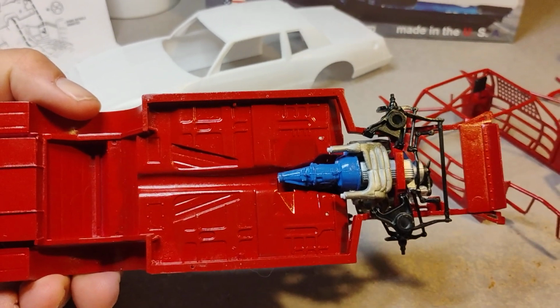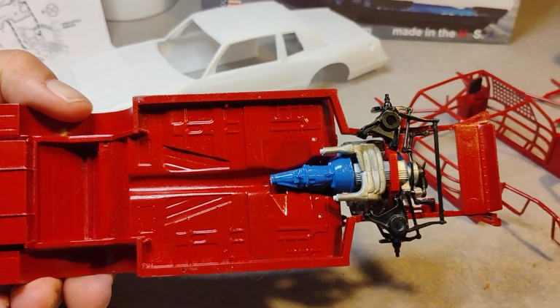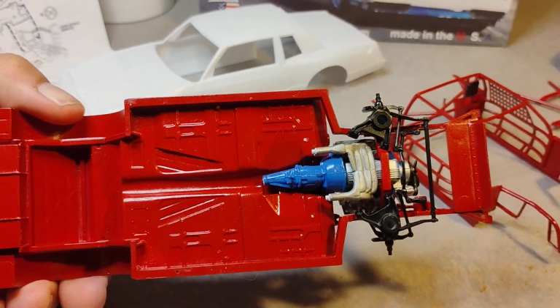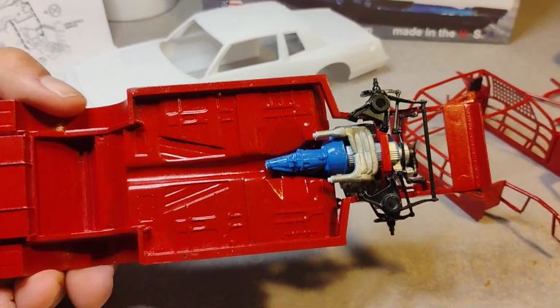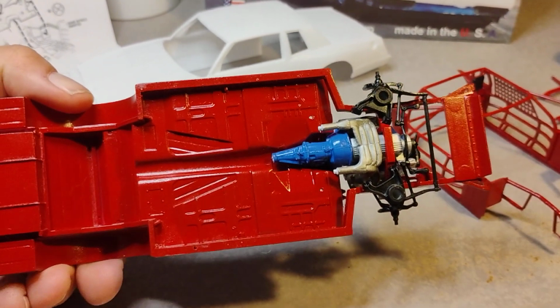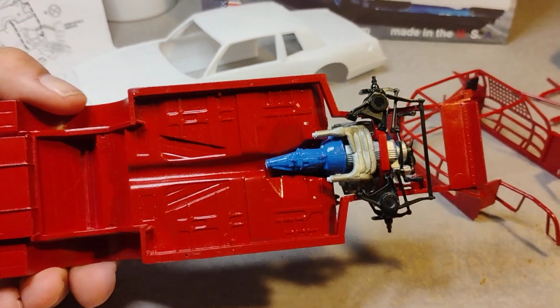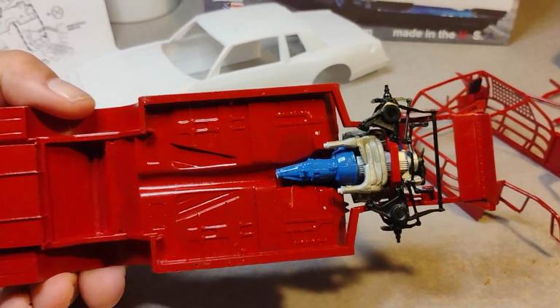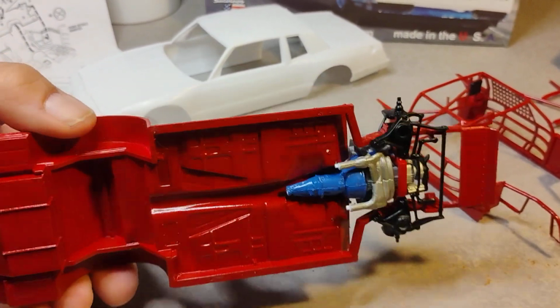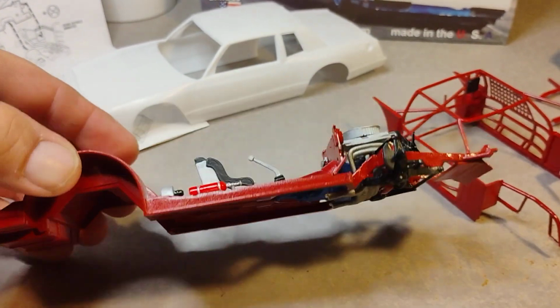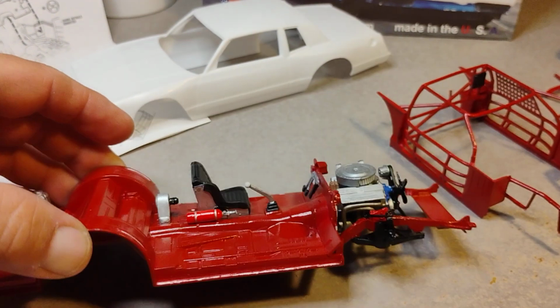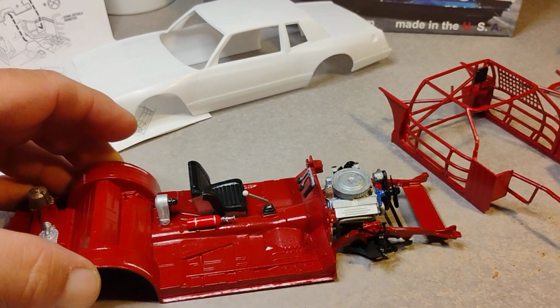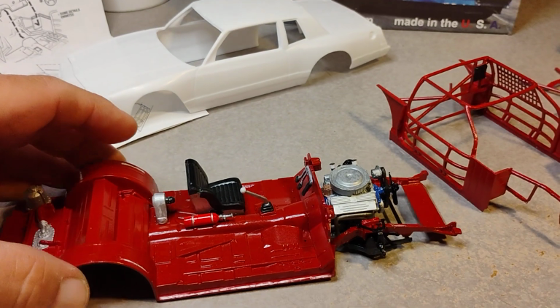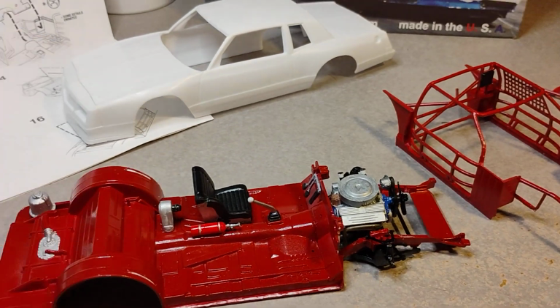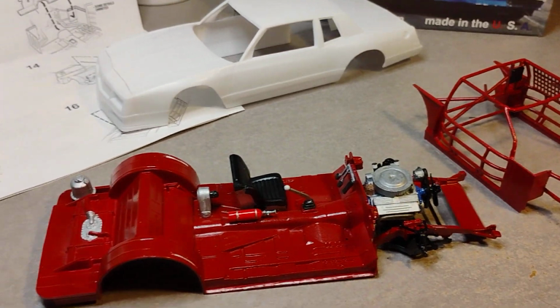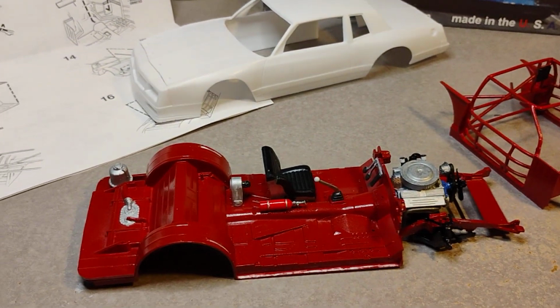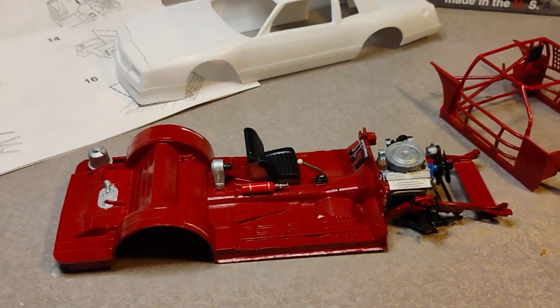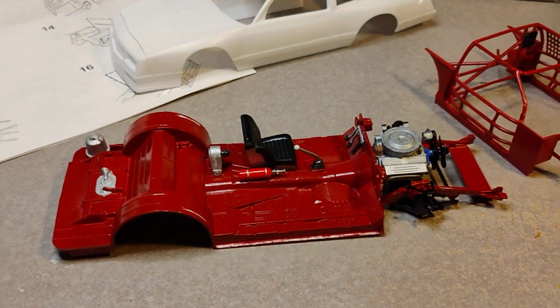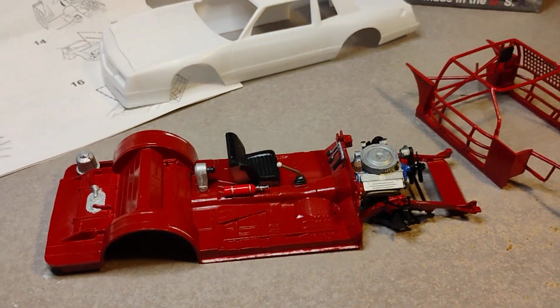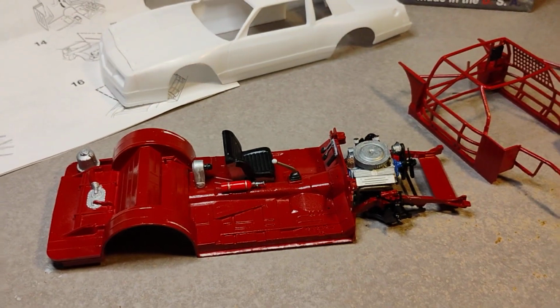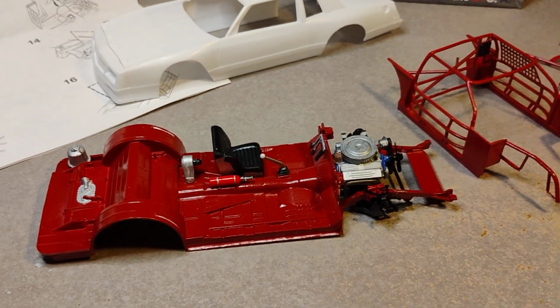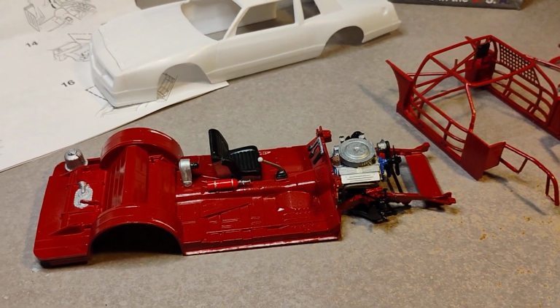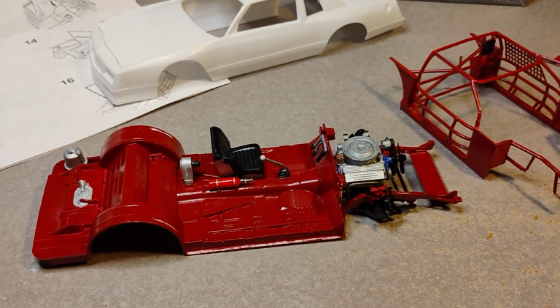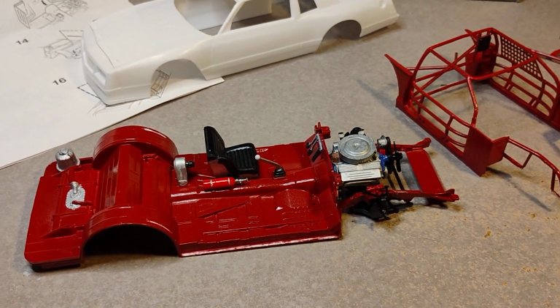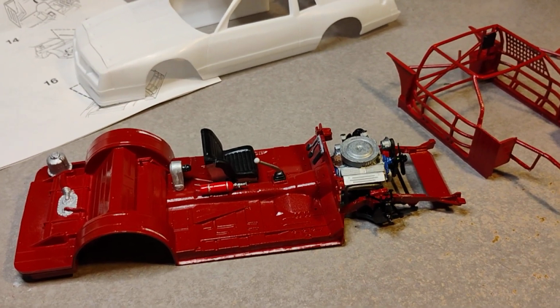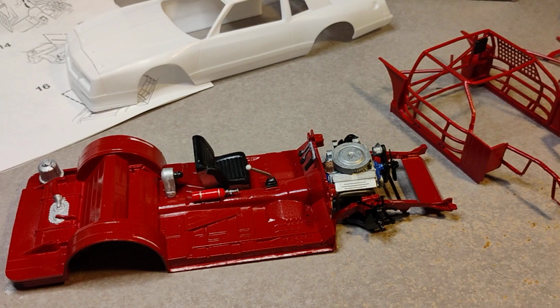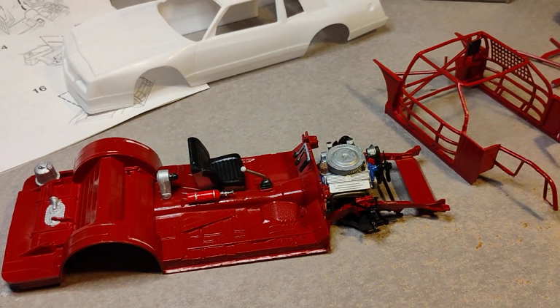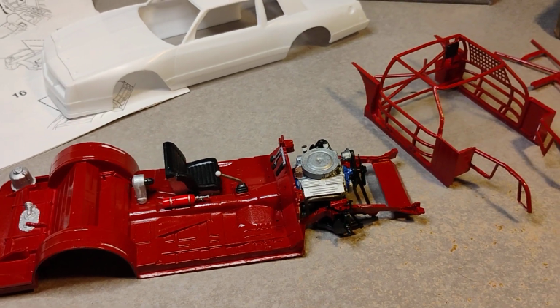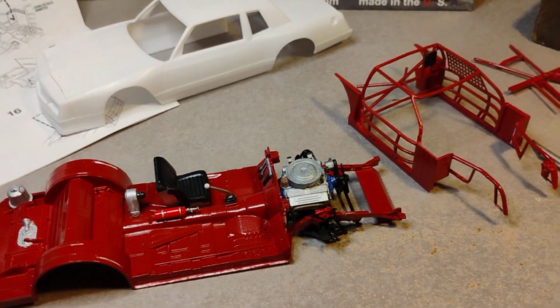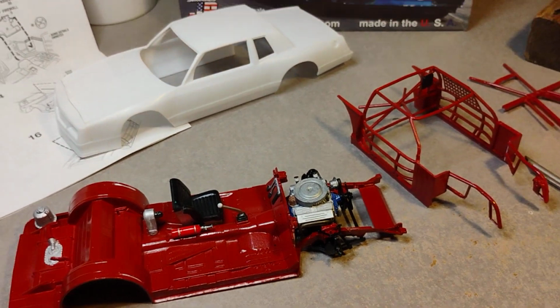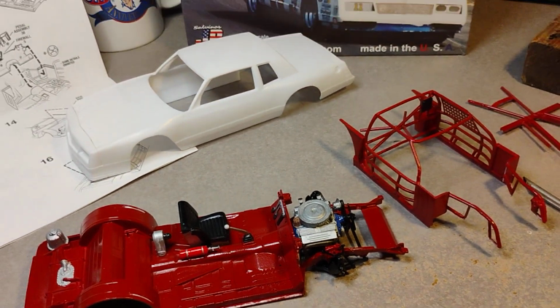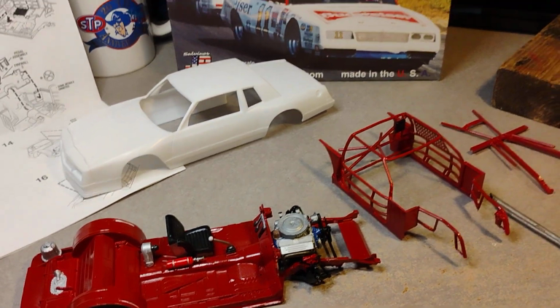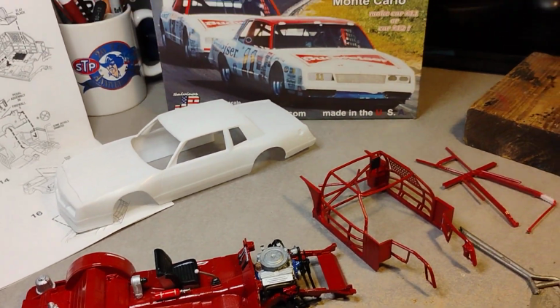The front suspension is in as well. This is the Box Top Modeler signing off — model on, people.